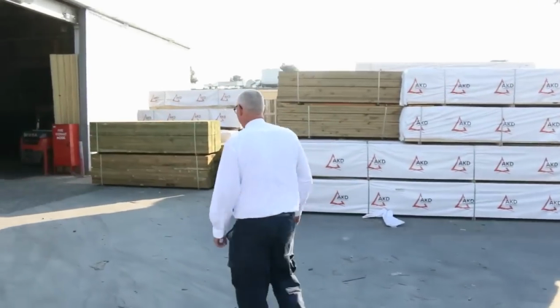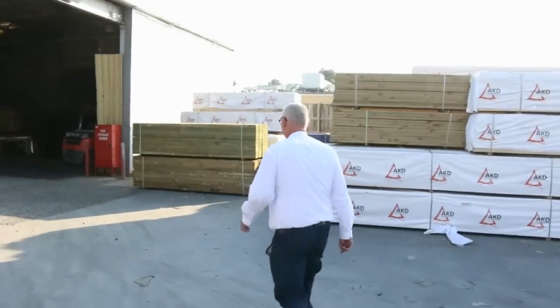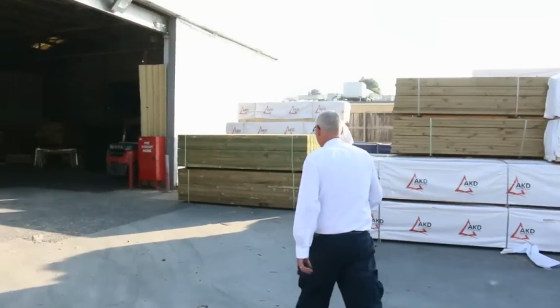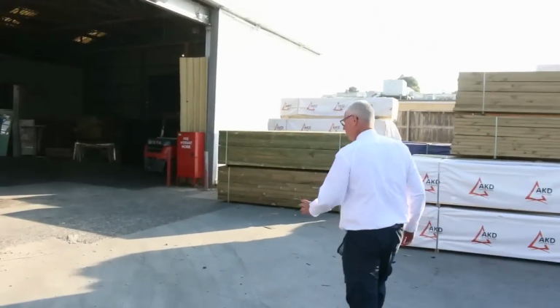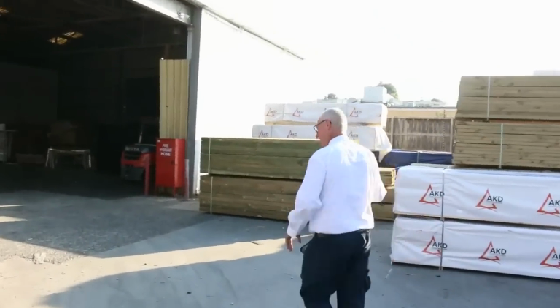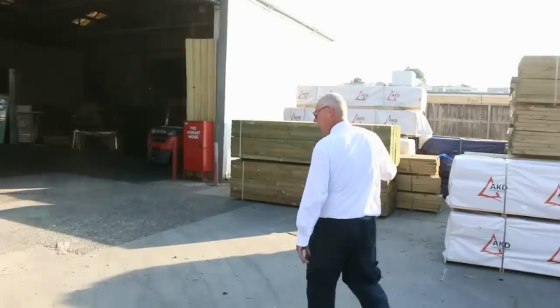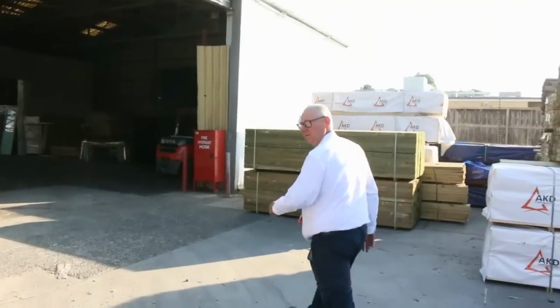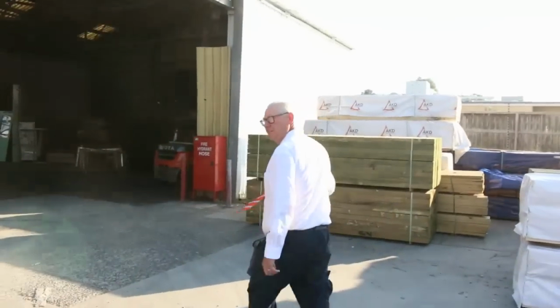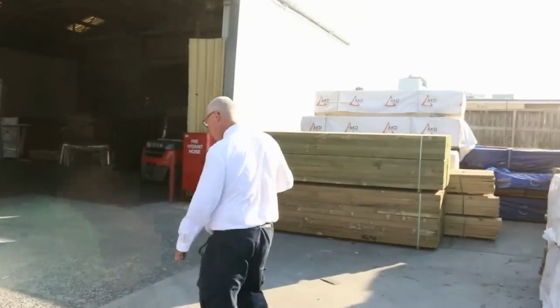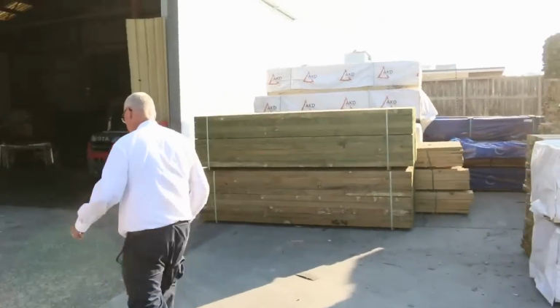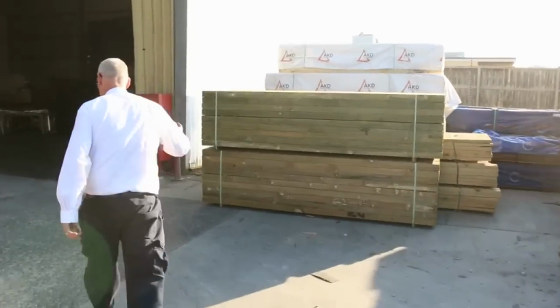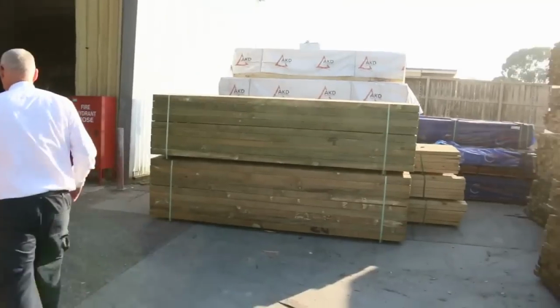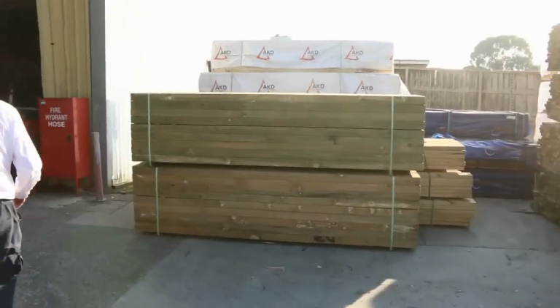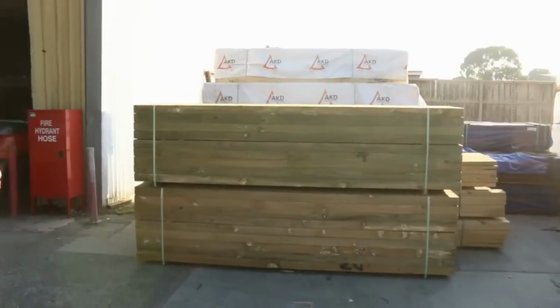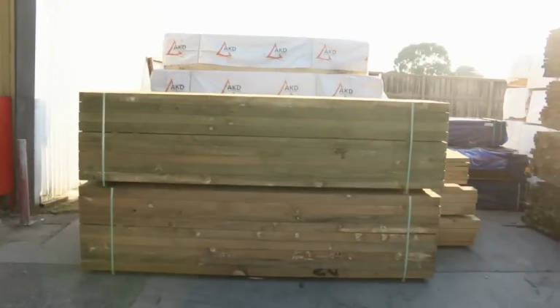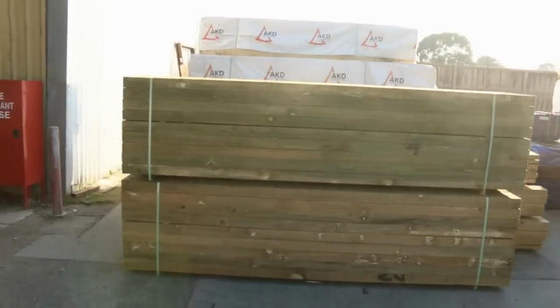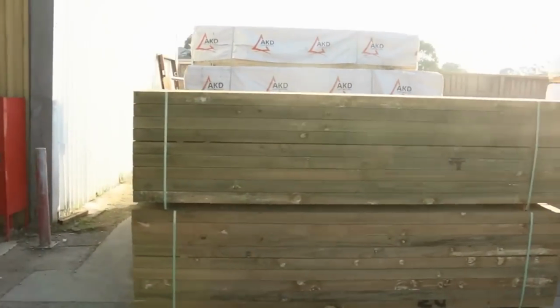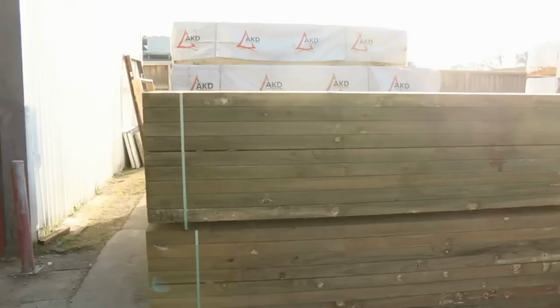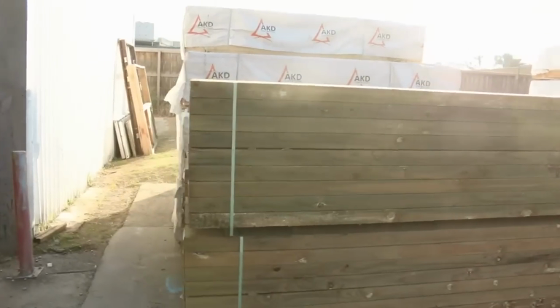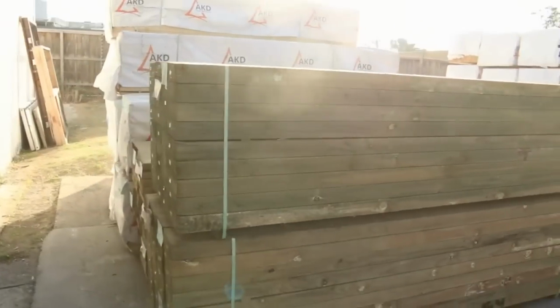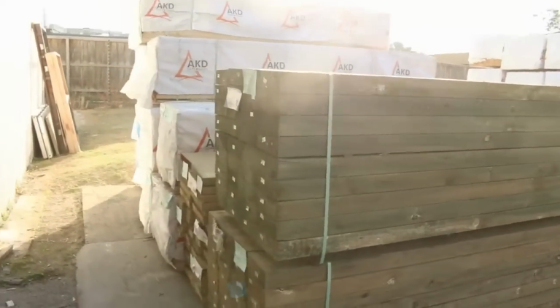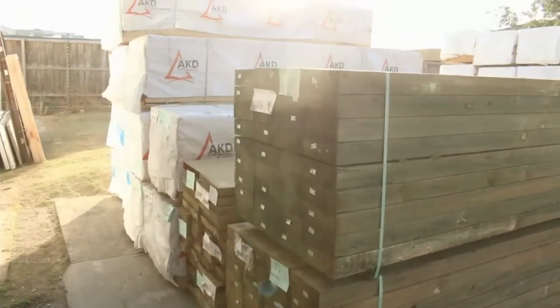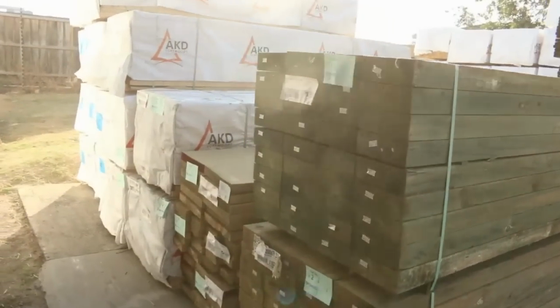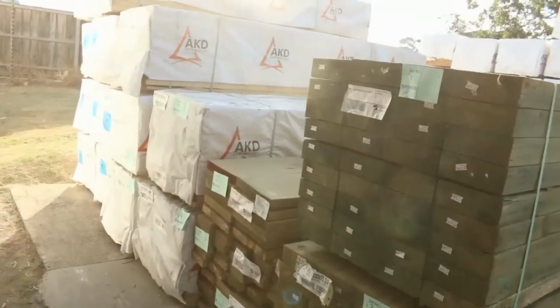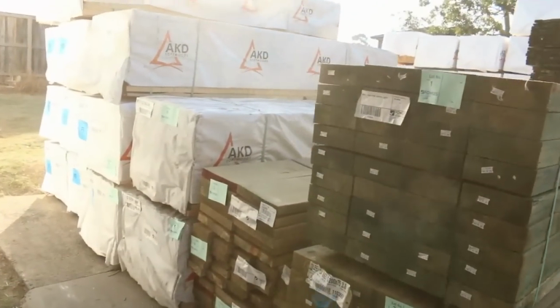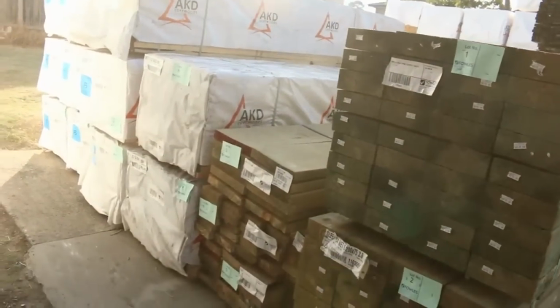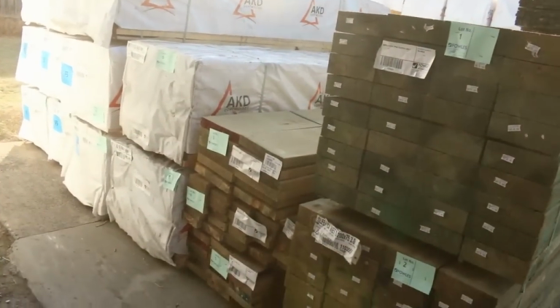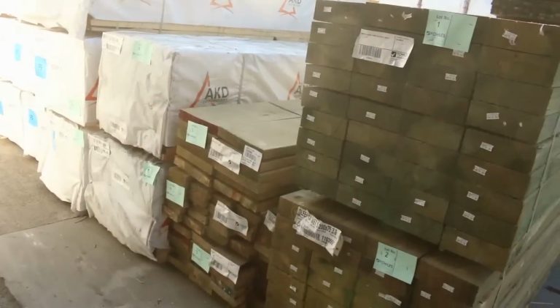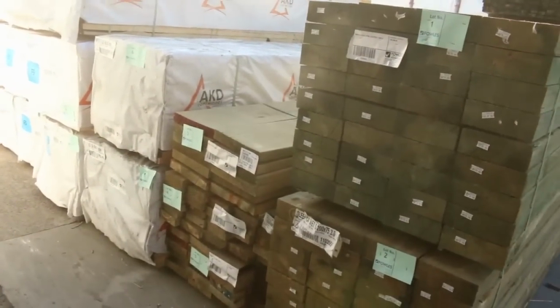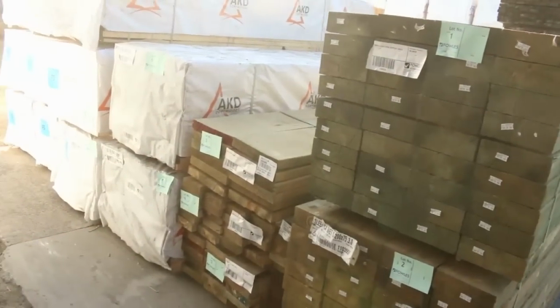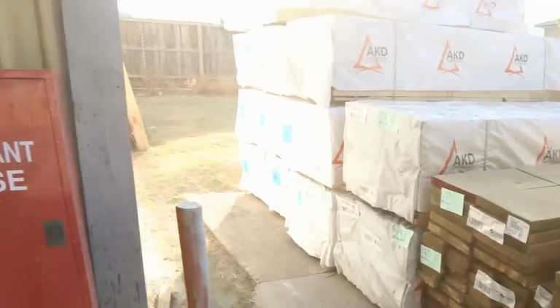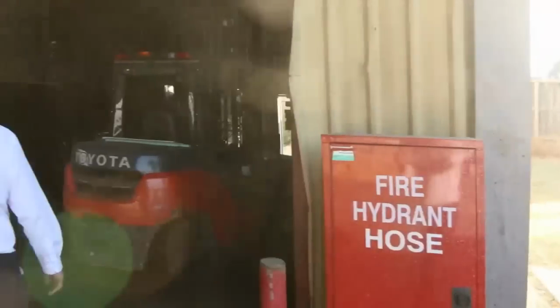Over here is where we start proceedings tomorrow — start off with a few packs of treated pine sleepers, some studs, stud lengths, and a bit of merge pine there as well.